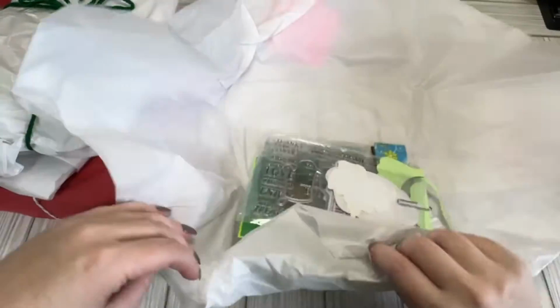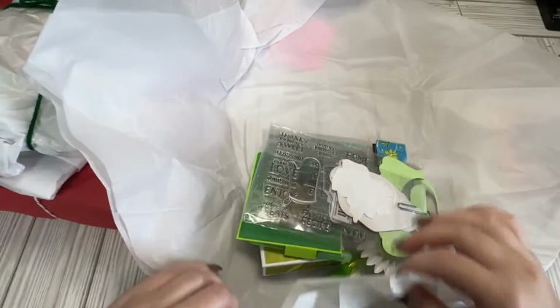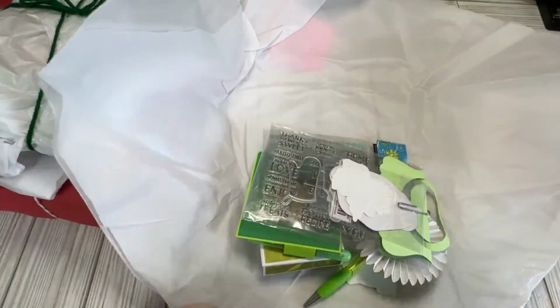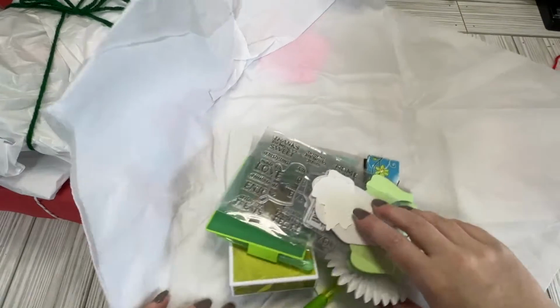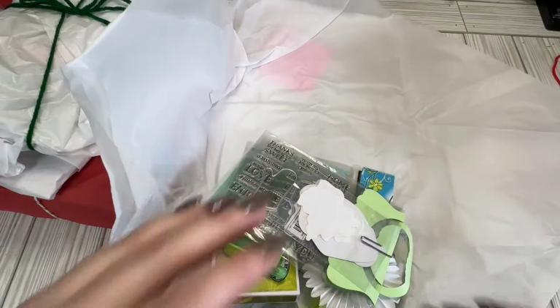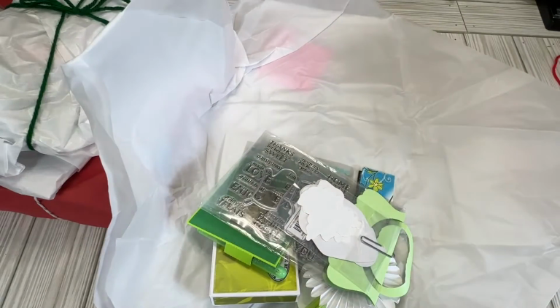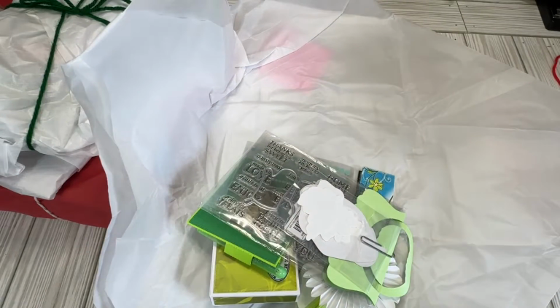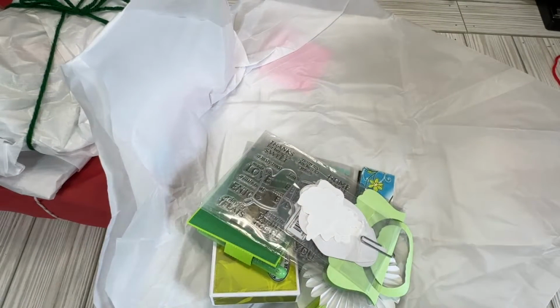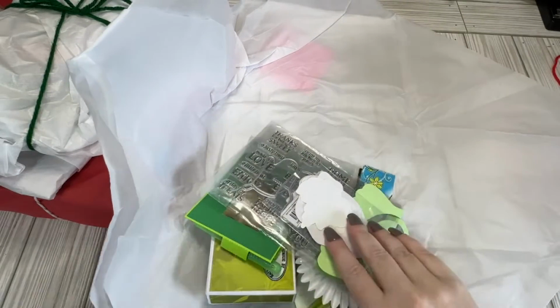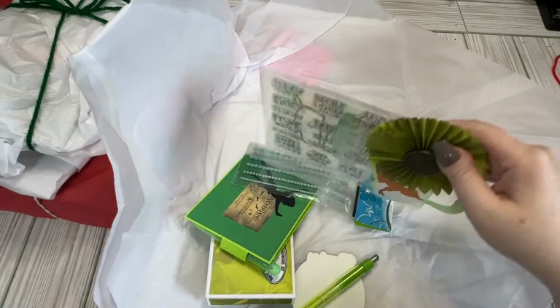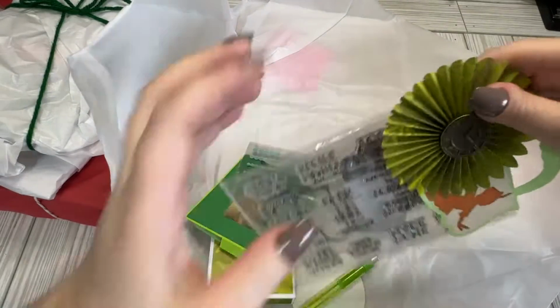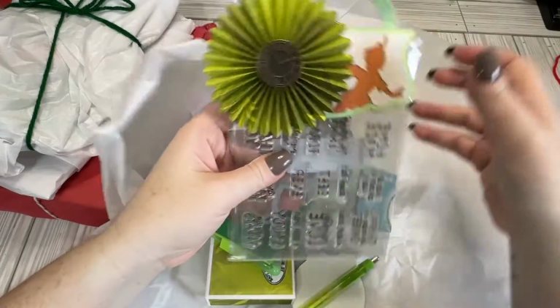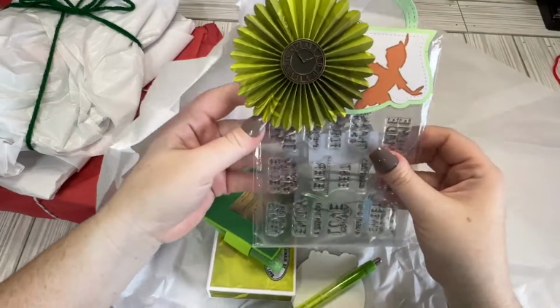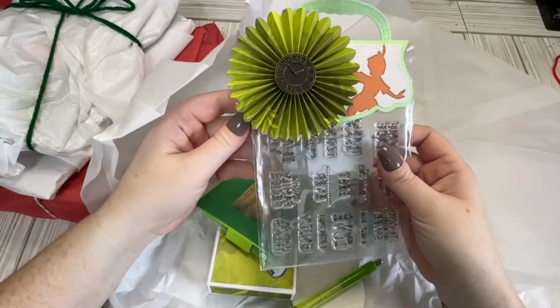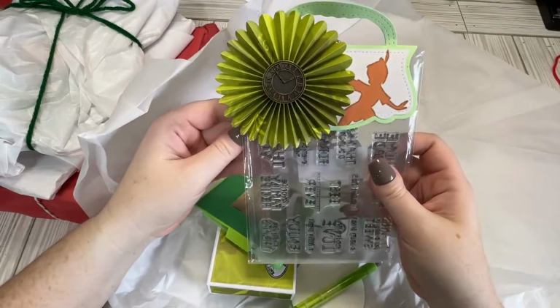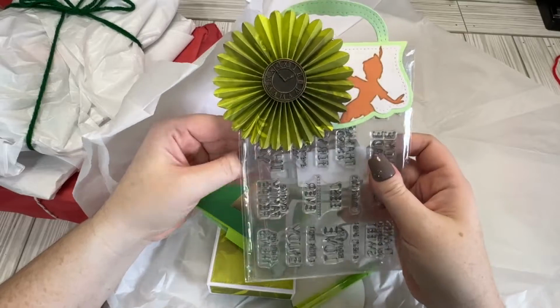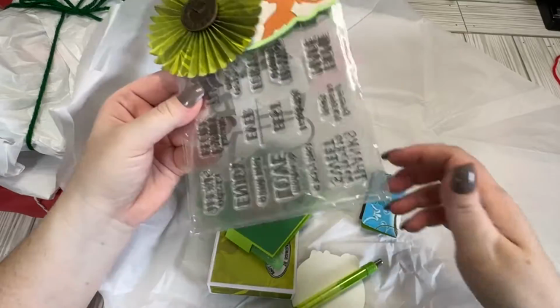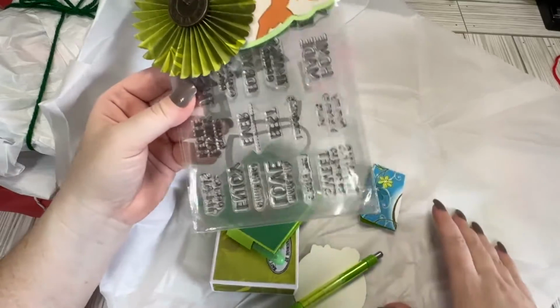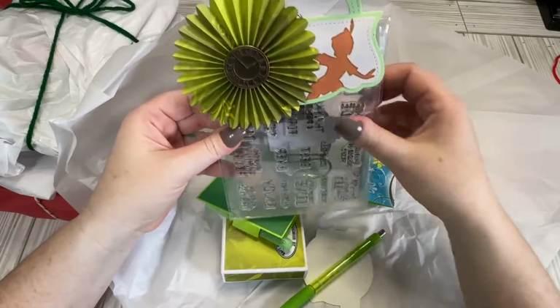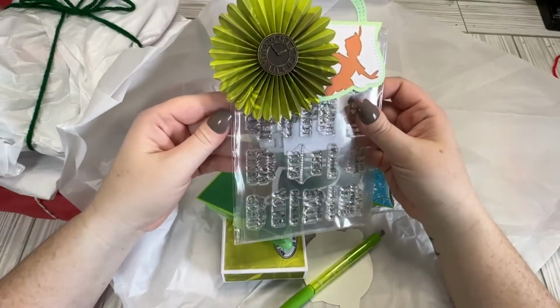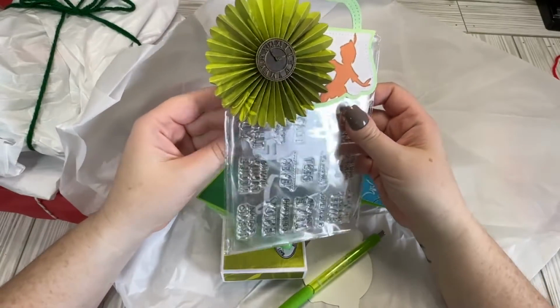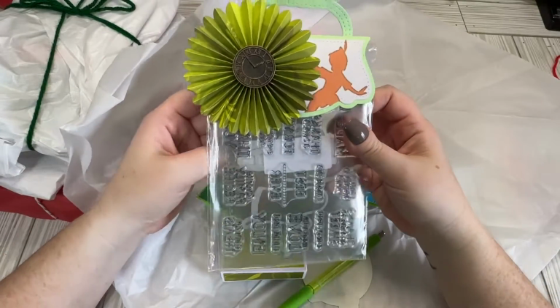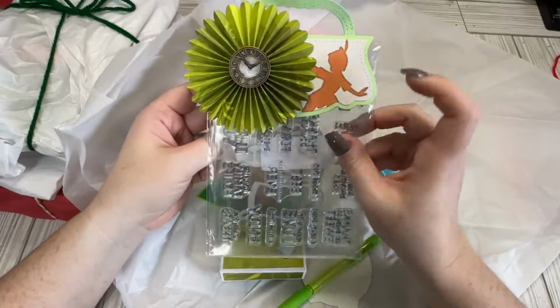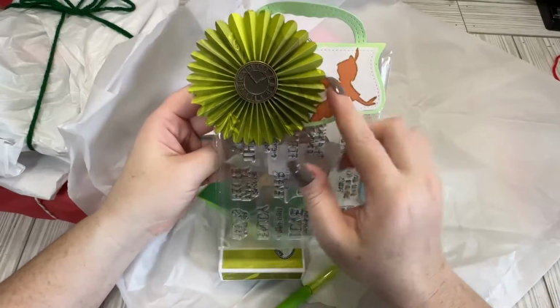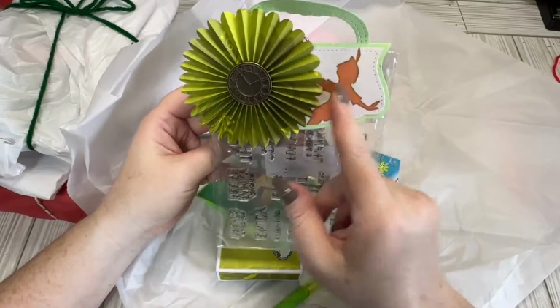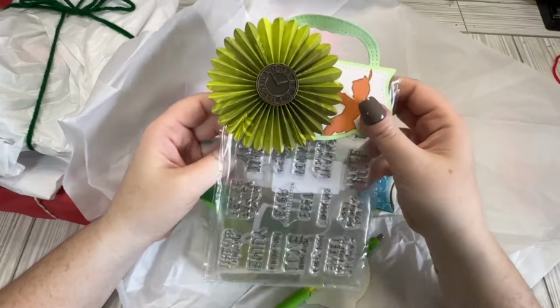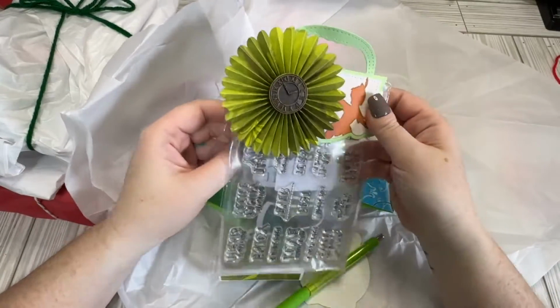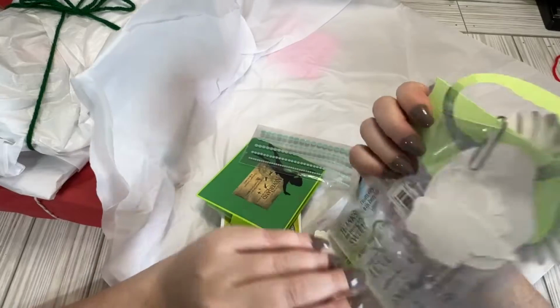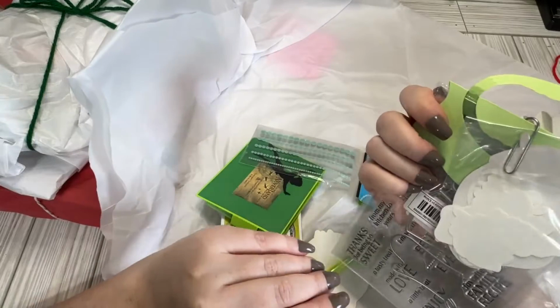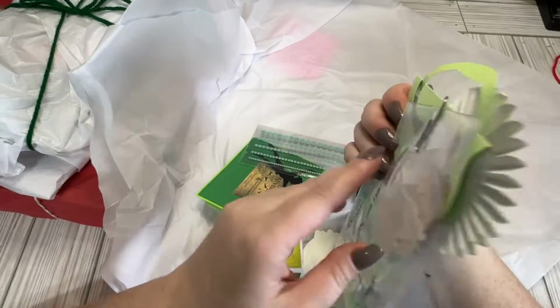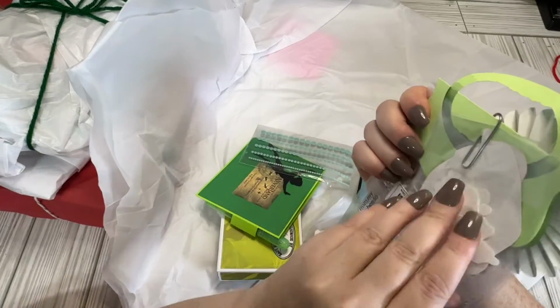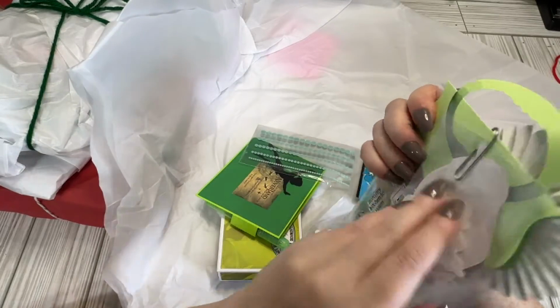Let's see what we got in here. Oh, all kinds of goodies. I see green. Did we do Peter Pan maybe? Ooh, this is exciting.